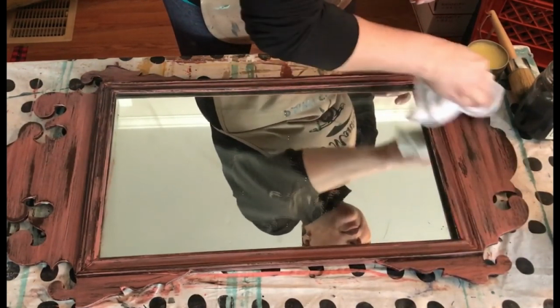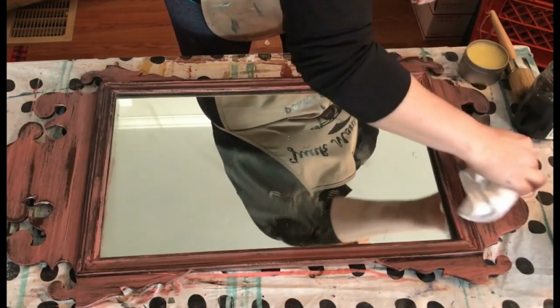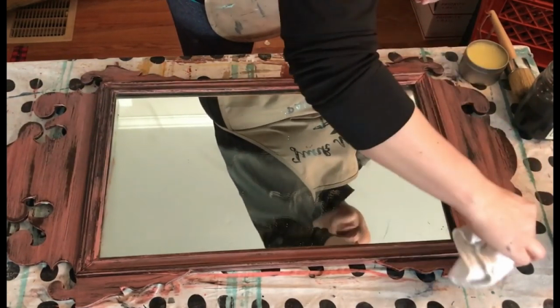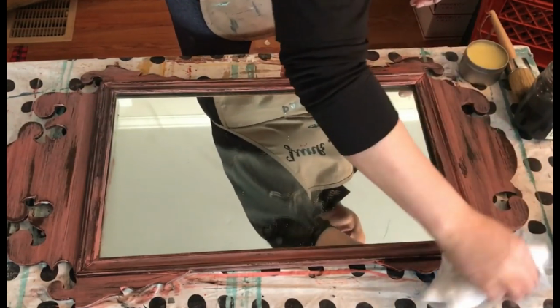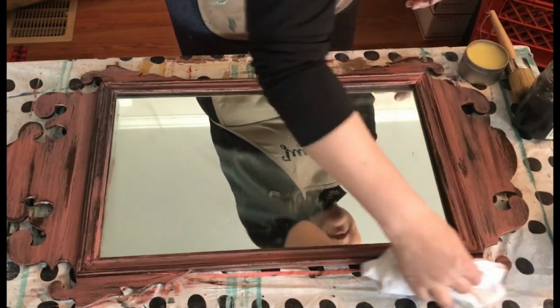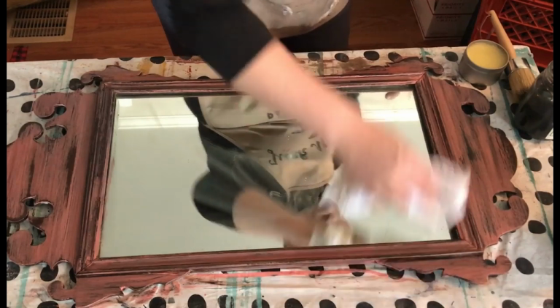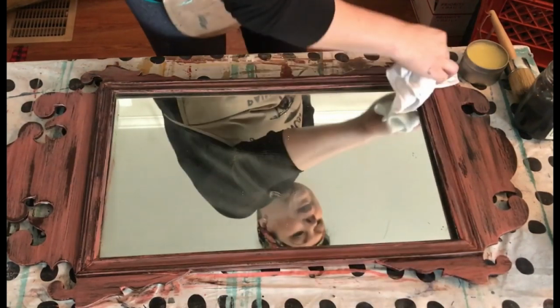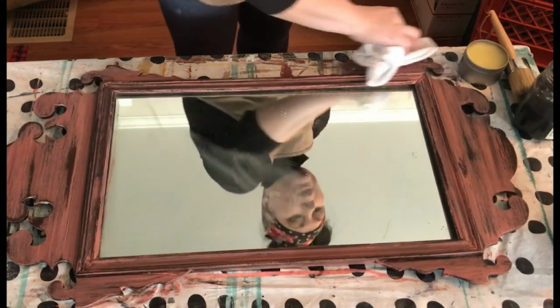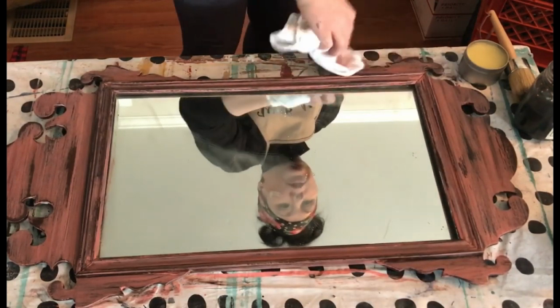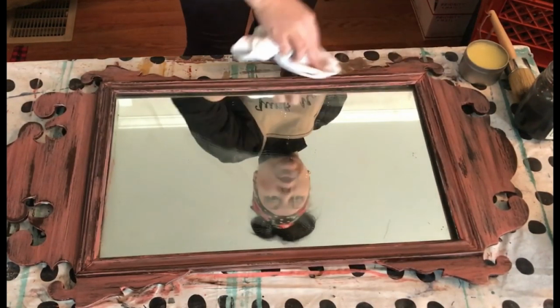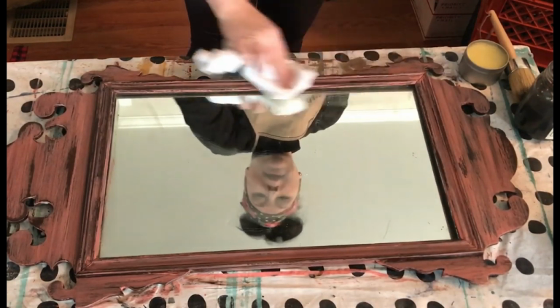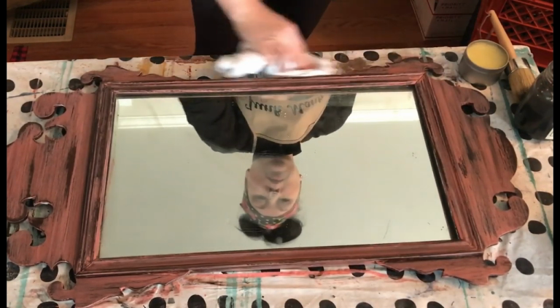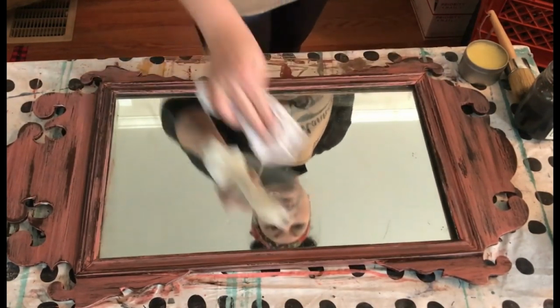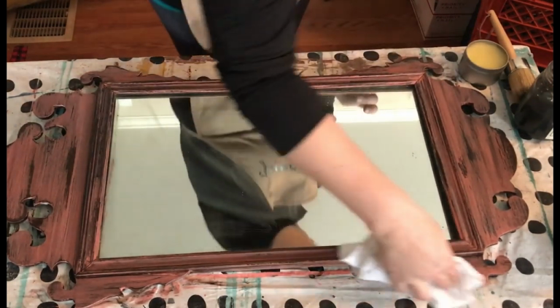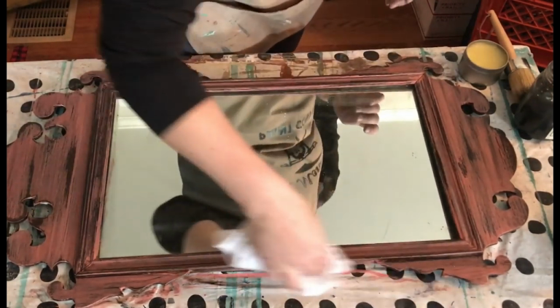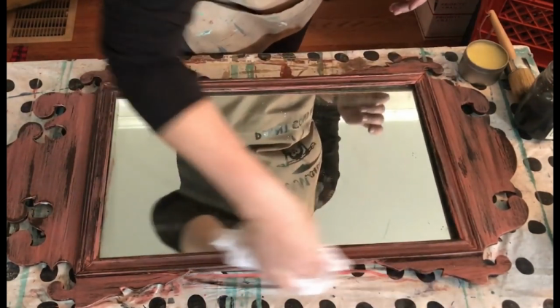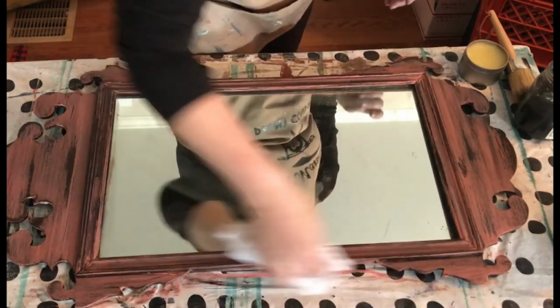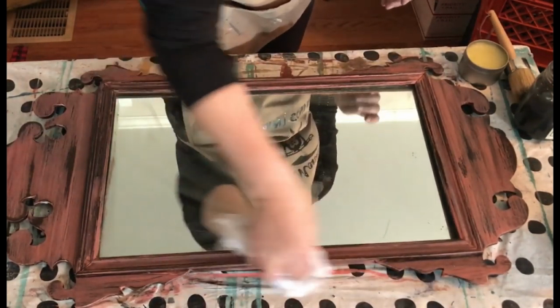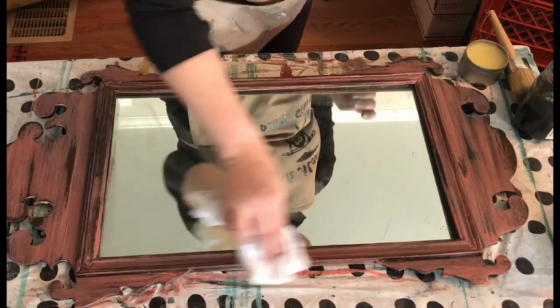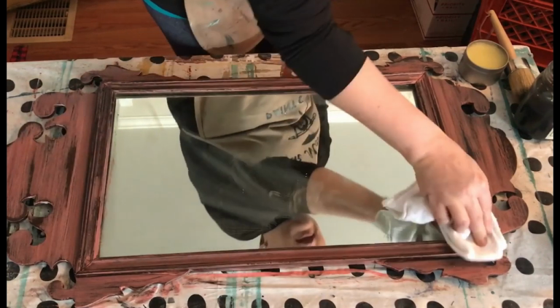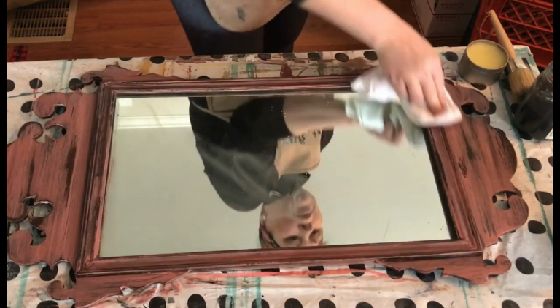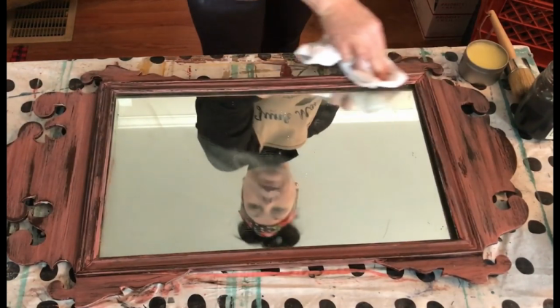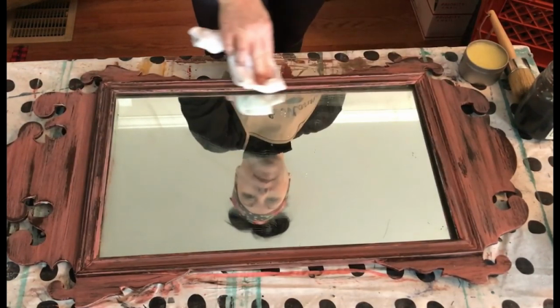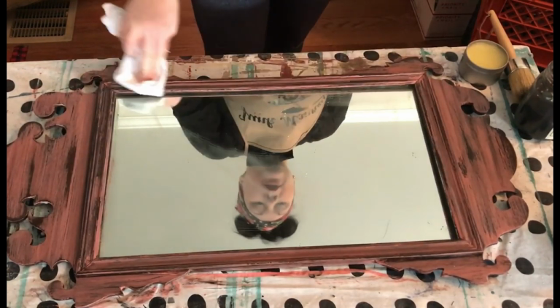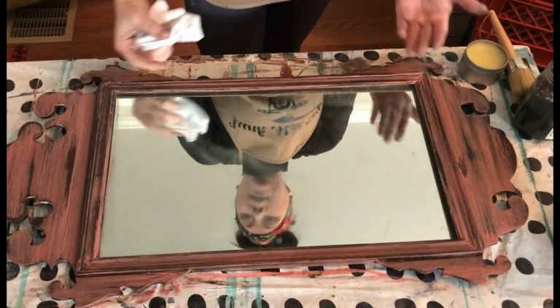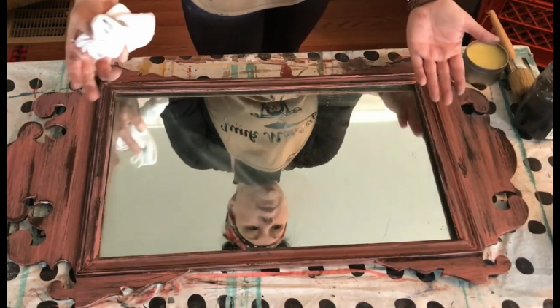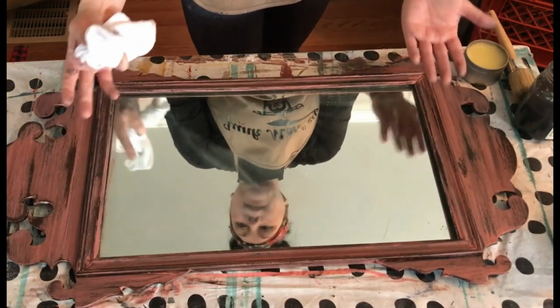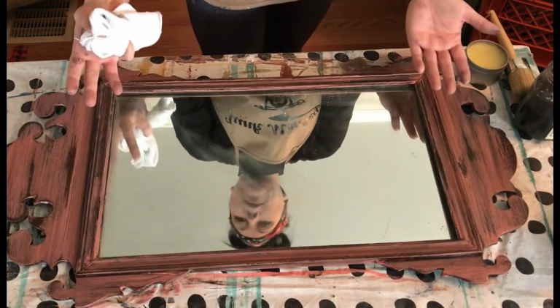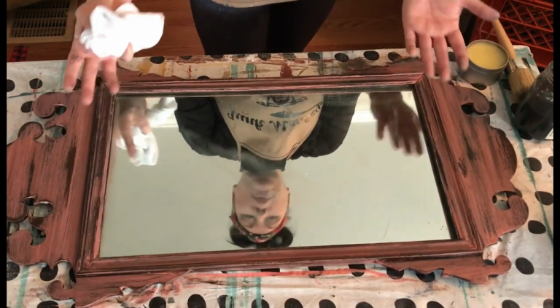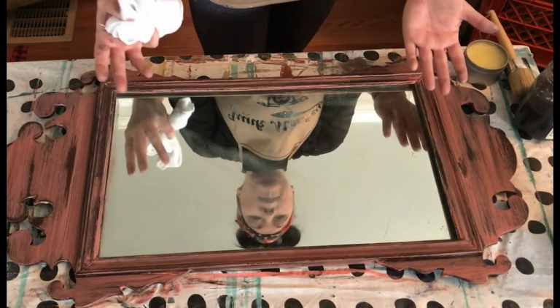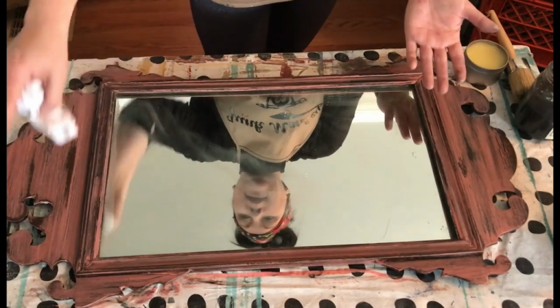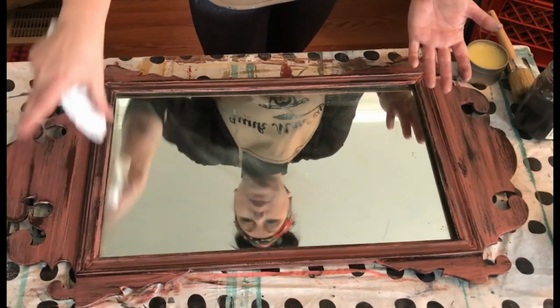You can find all the supplies I'm using today on the website at junkmonkeypaint.com. What do you think of this sweet little mirror? Sometimes I paint stuff and I miss it — I really miss this mirror. Thanks for watching, guys.